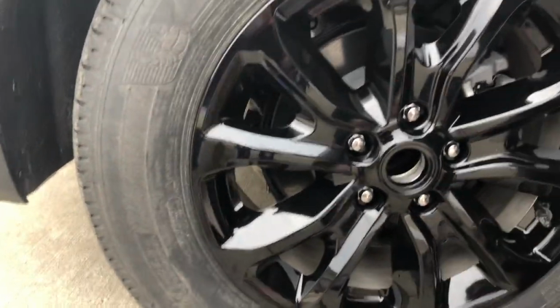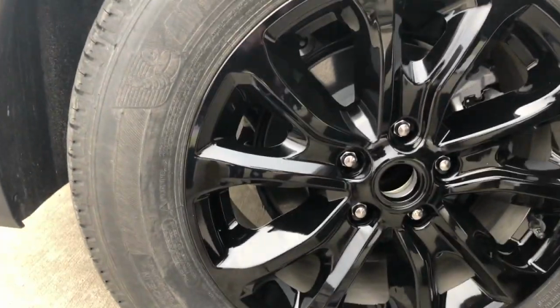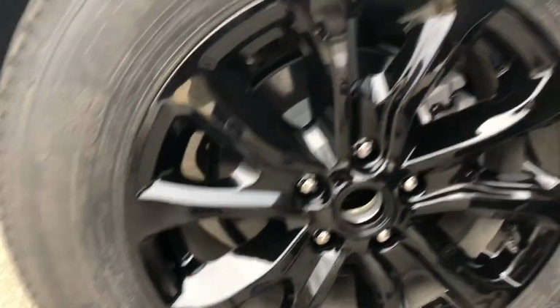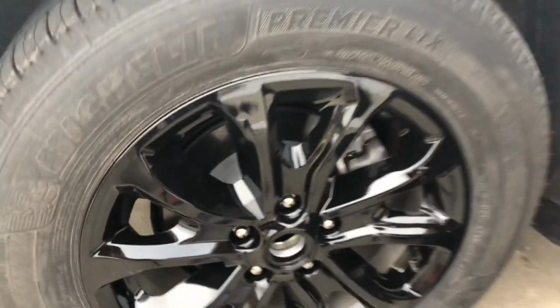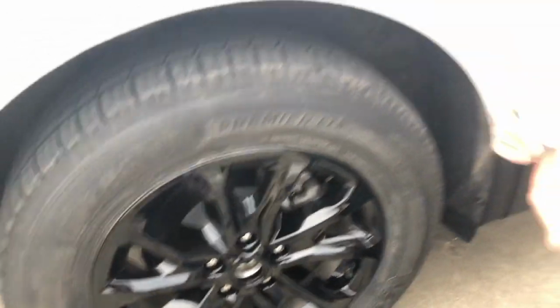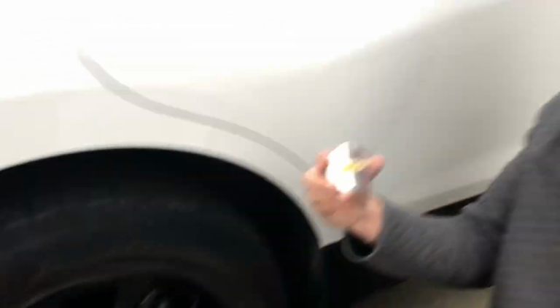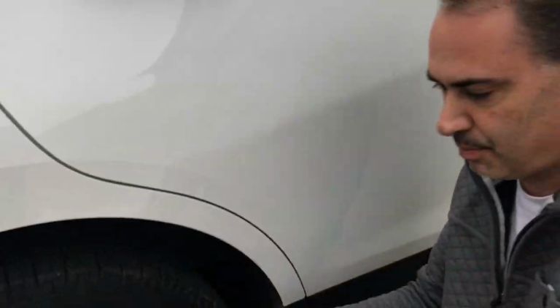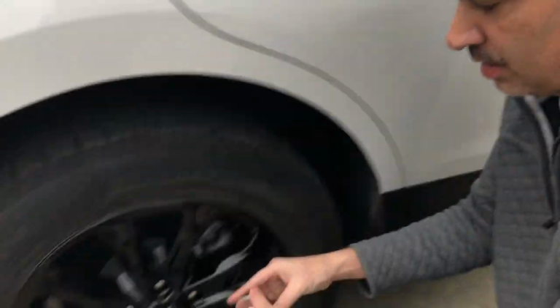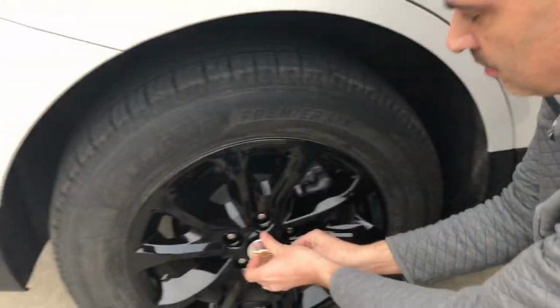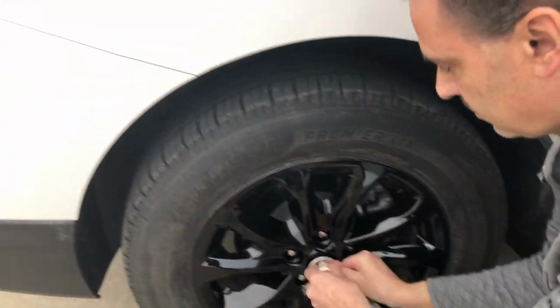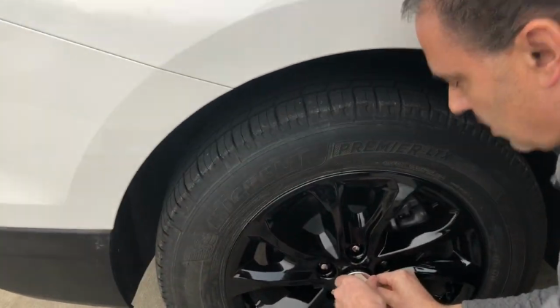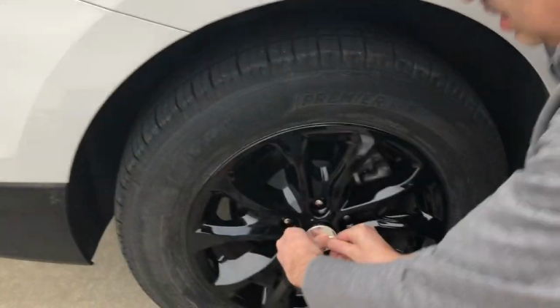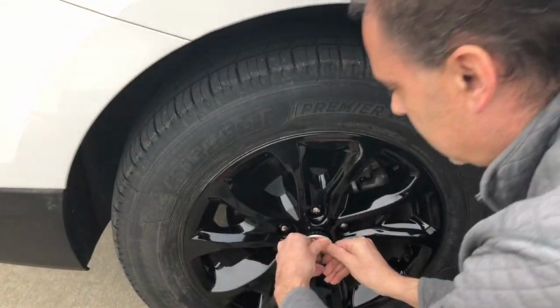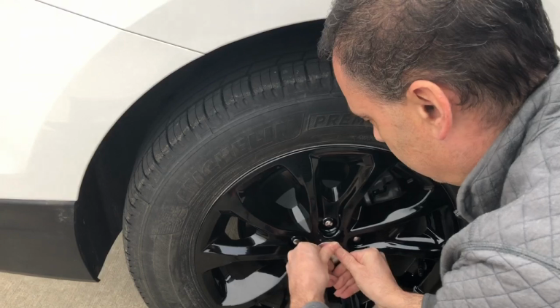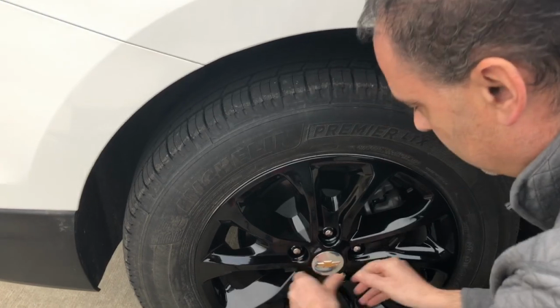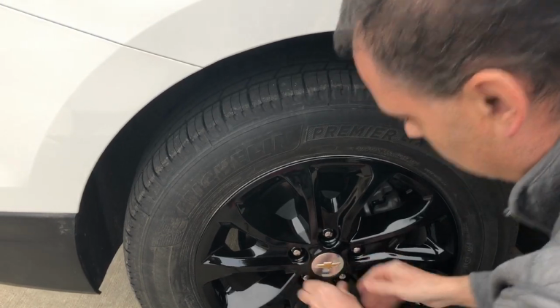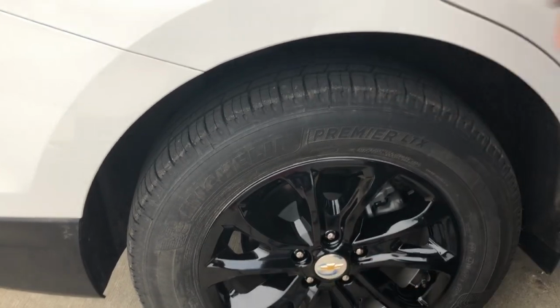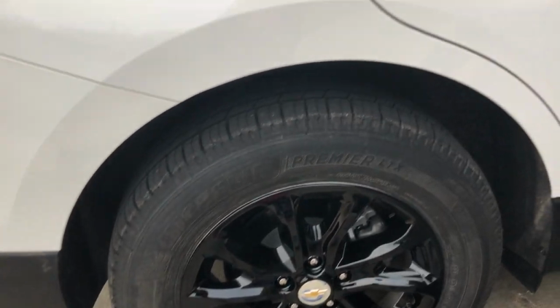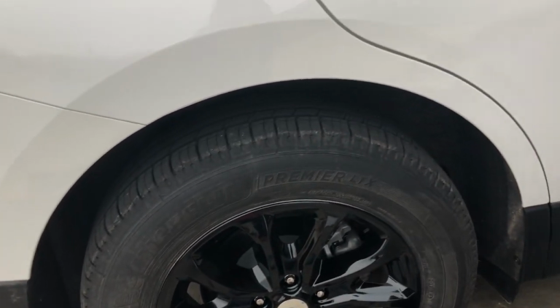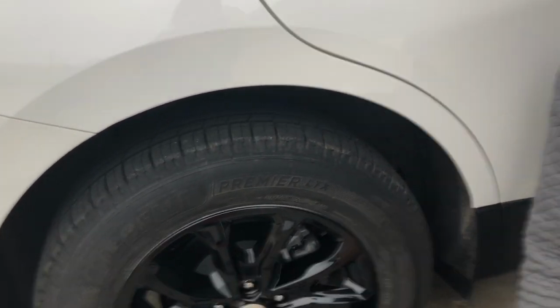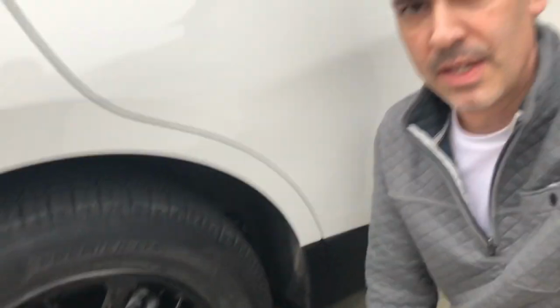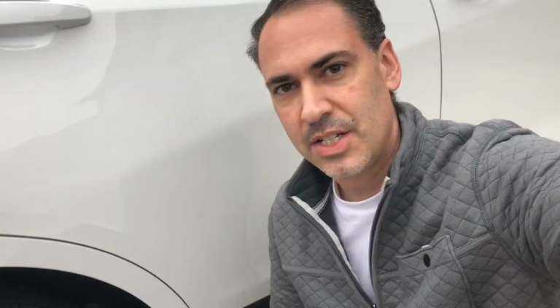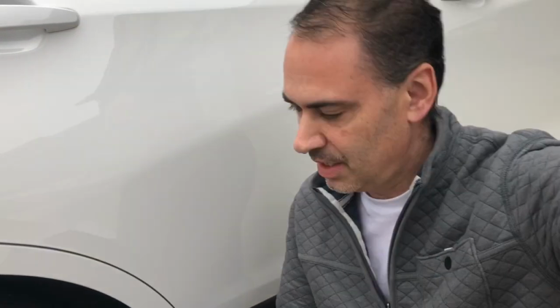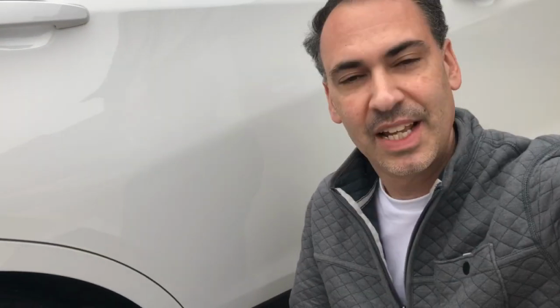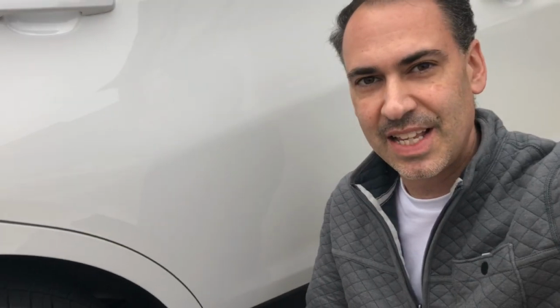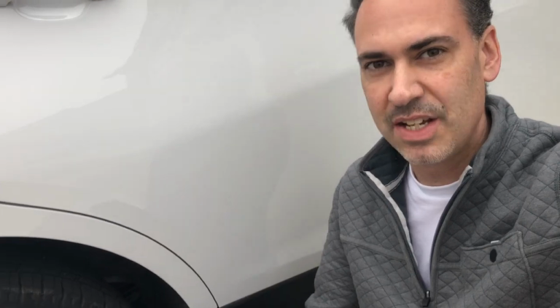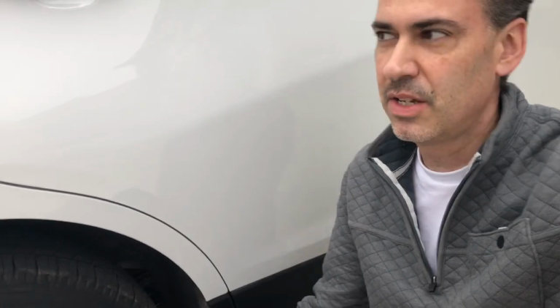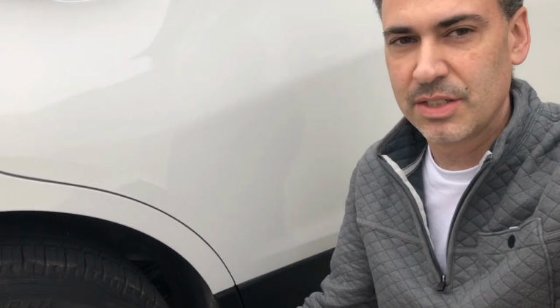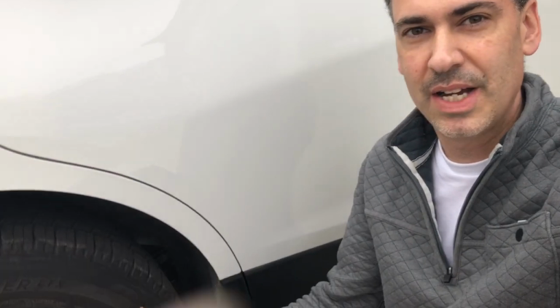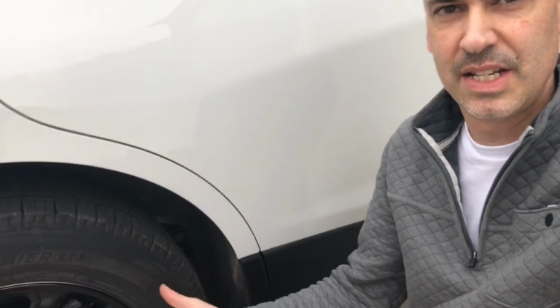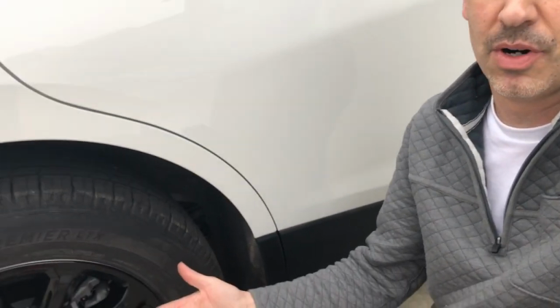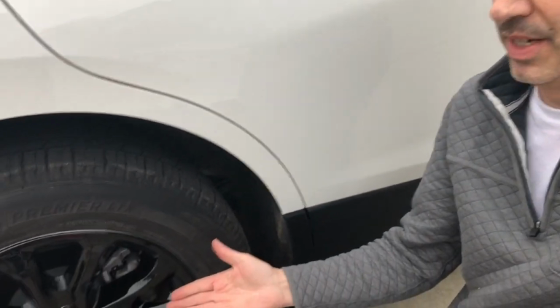Once it's locked into place, take your beautiful cap and stick it right on top. There you go! And gentlemen and ladies, that is how you make your awesome Equinox even more awesomeness.